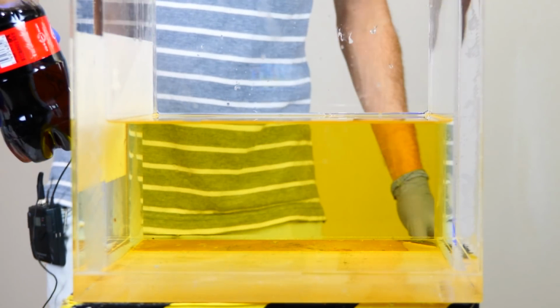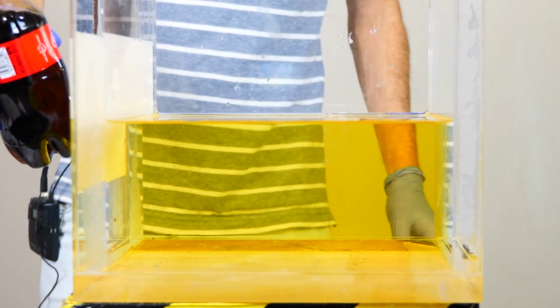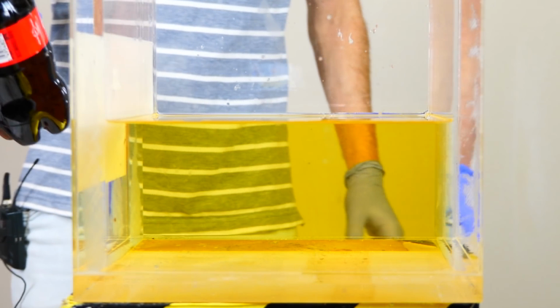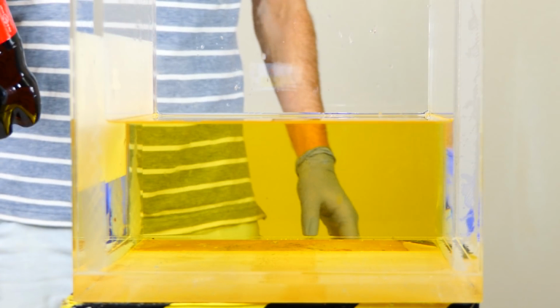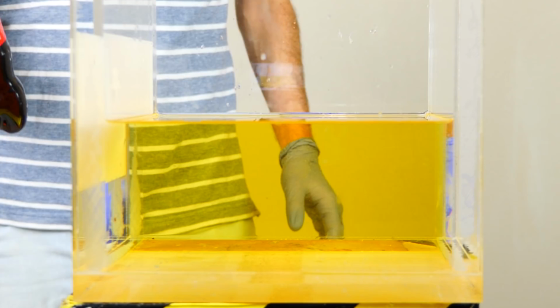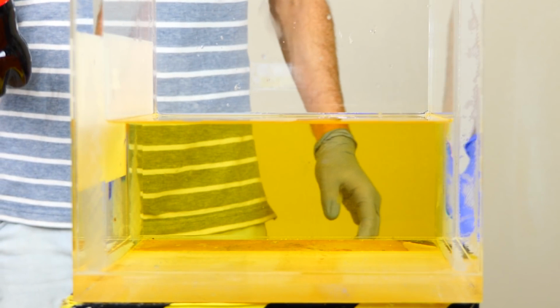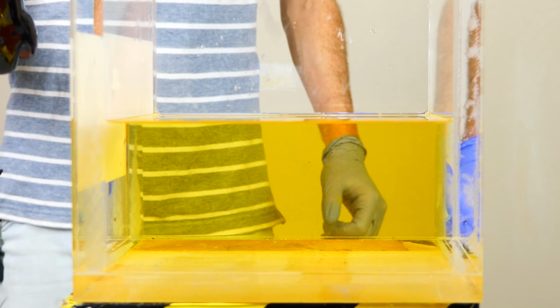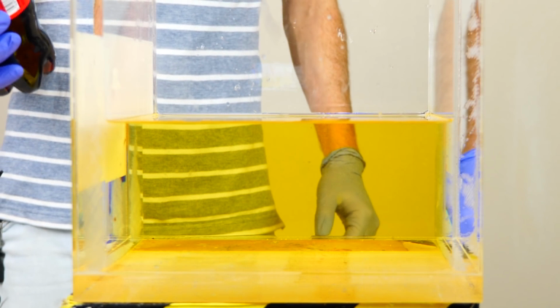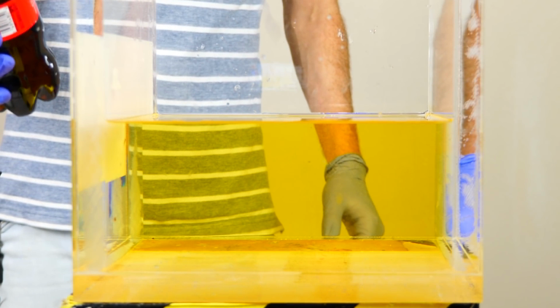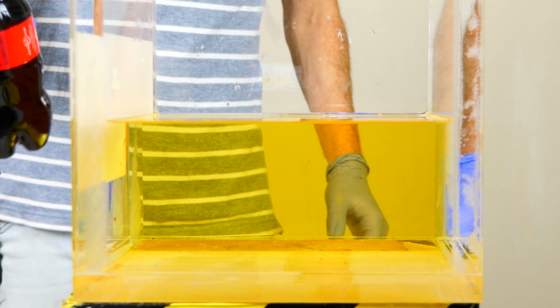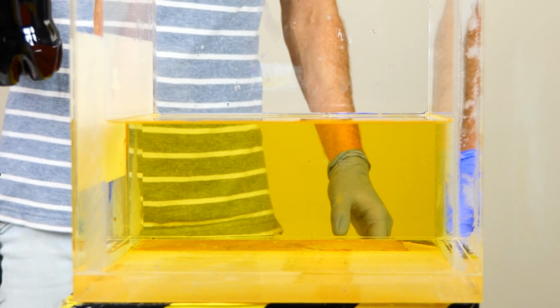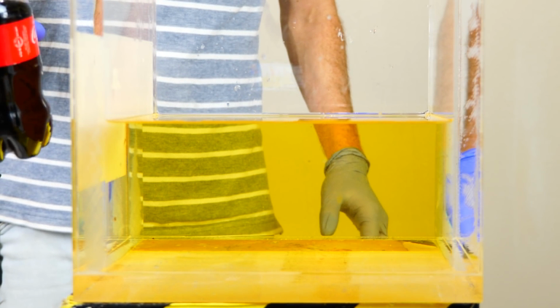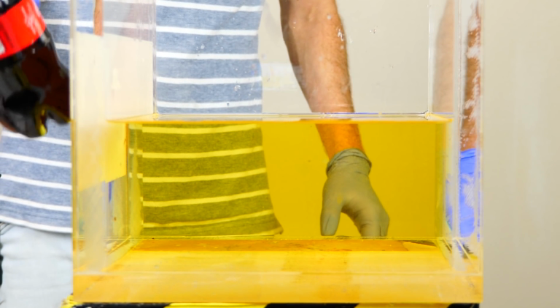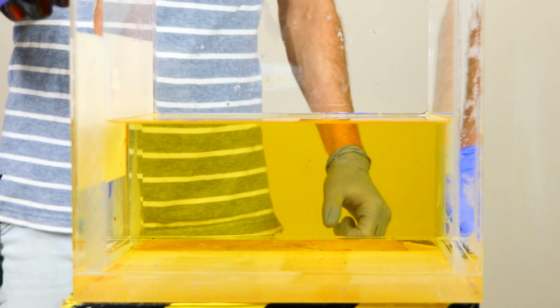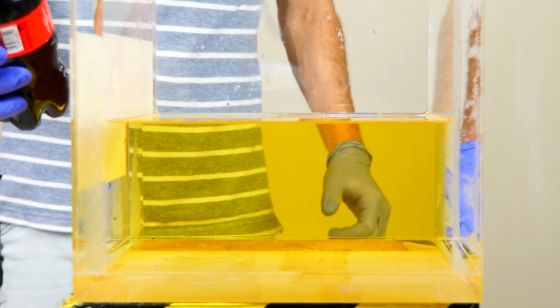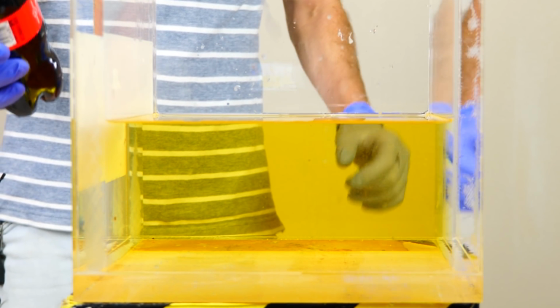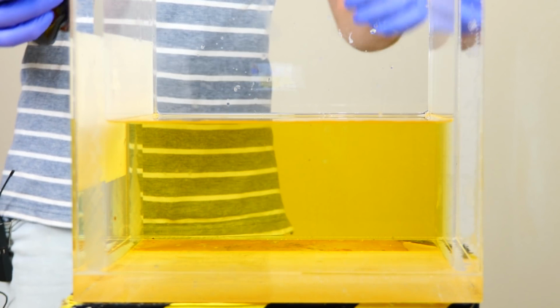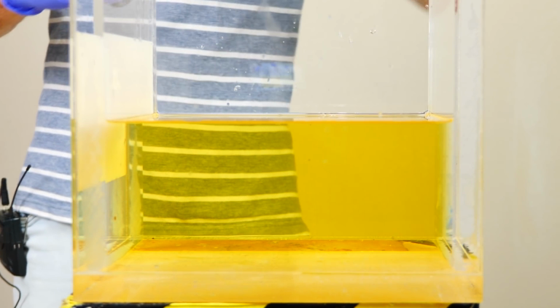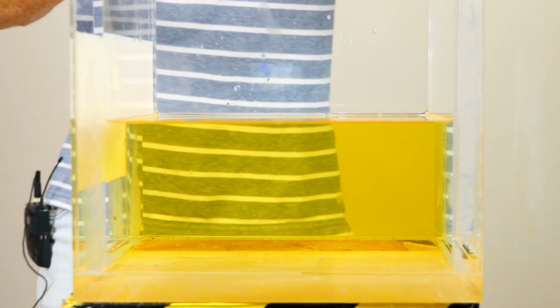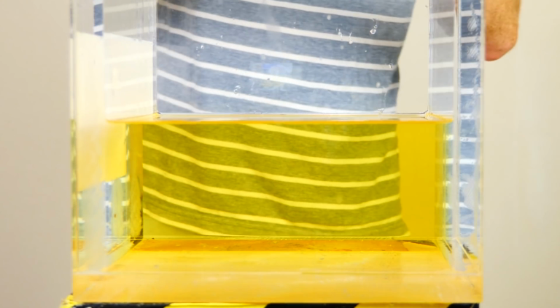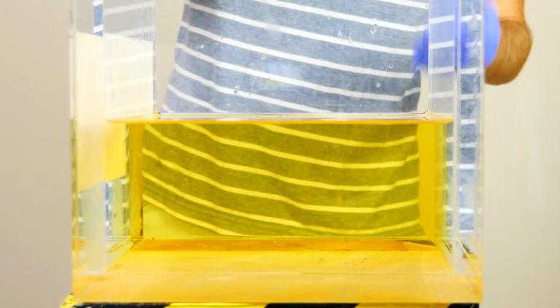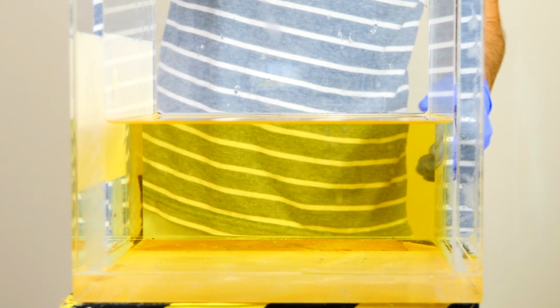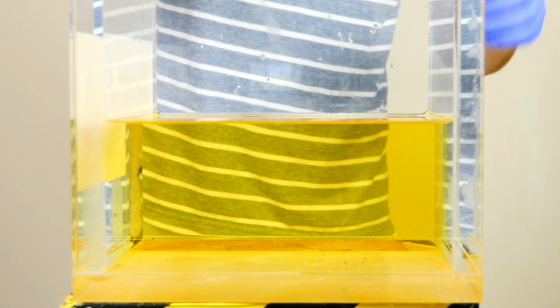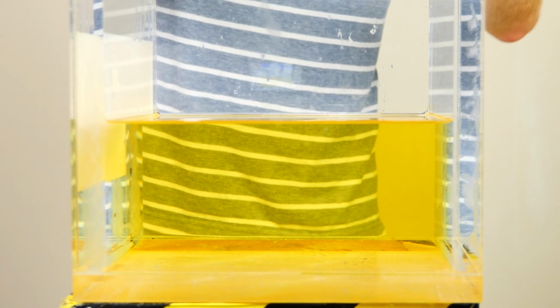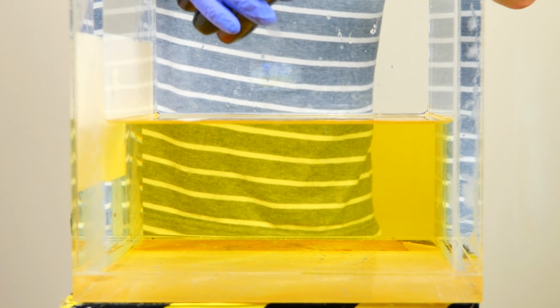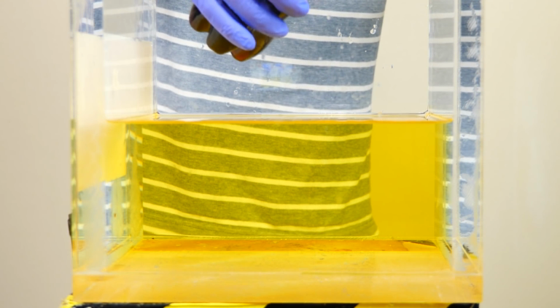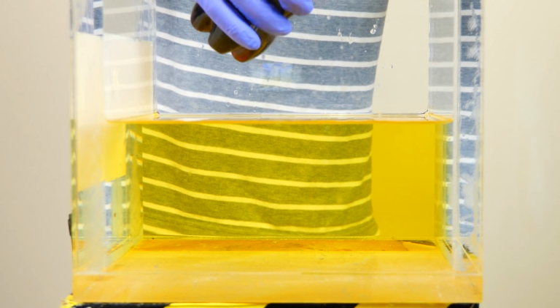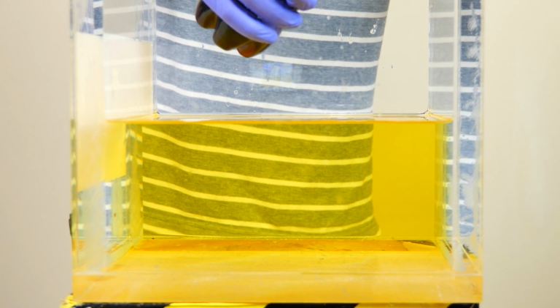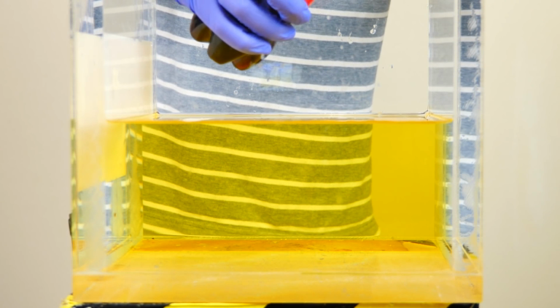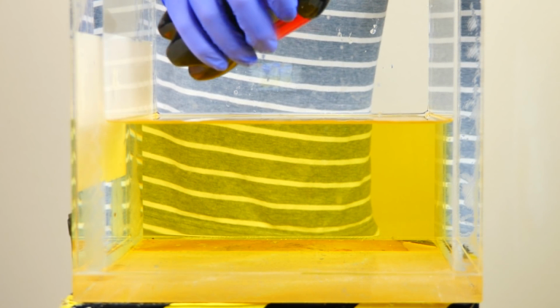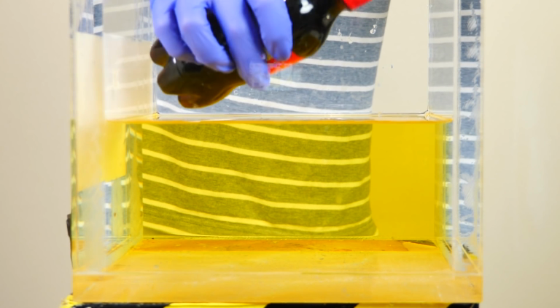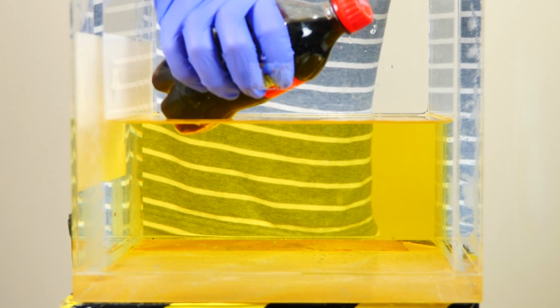Next we'll put in our coke. Let's see what it looks like to open a coke under oil. I'm going to first submerge it in the oil and then open it.